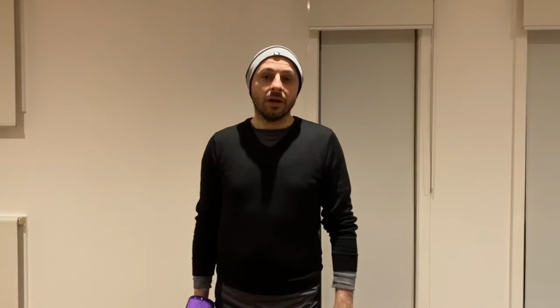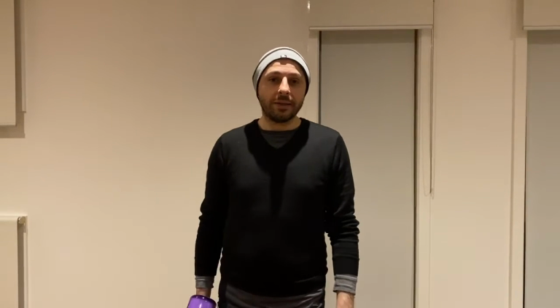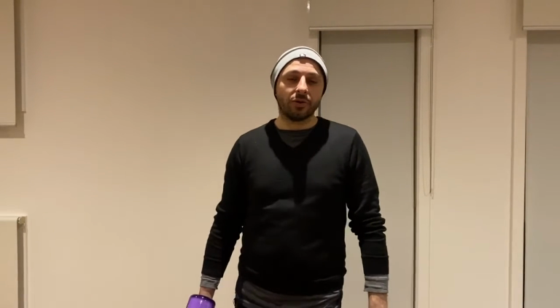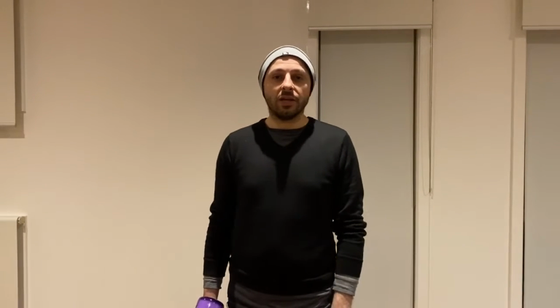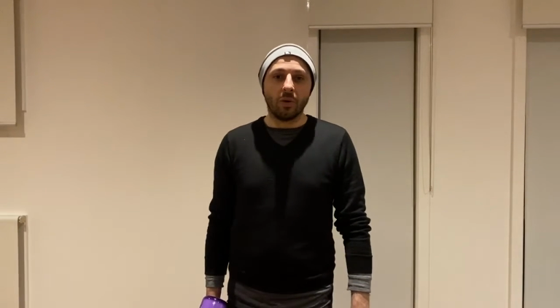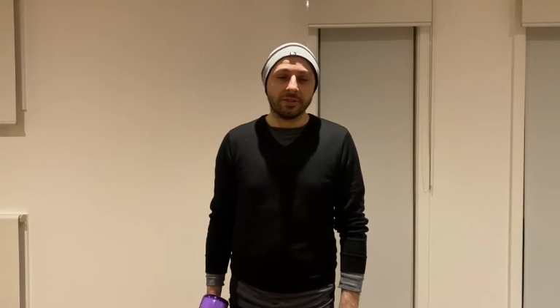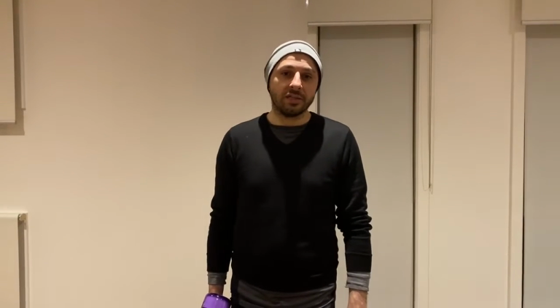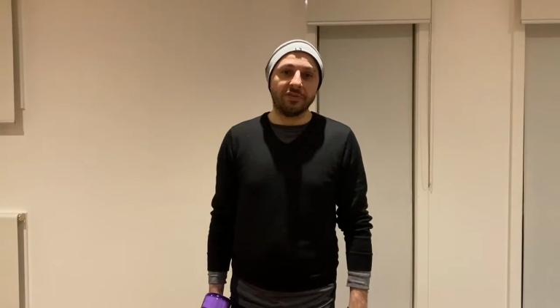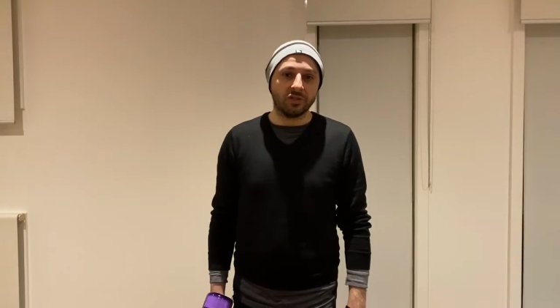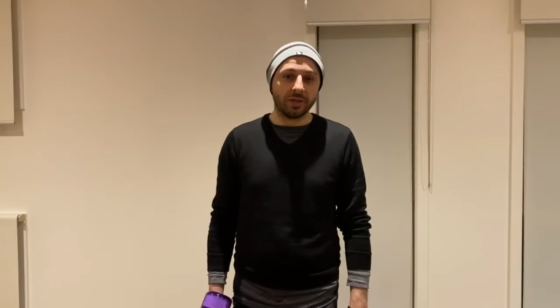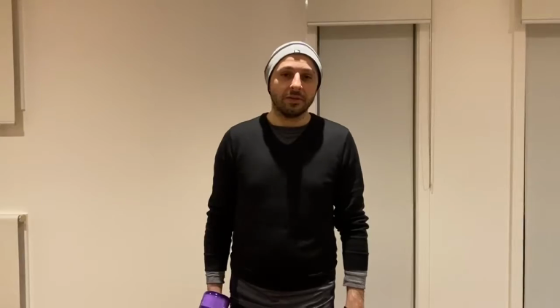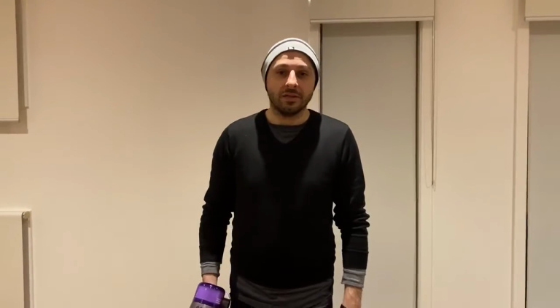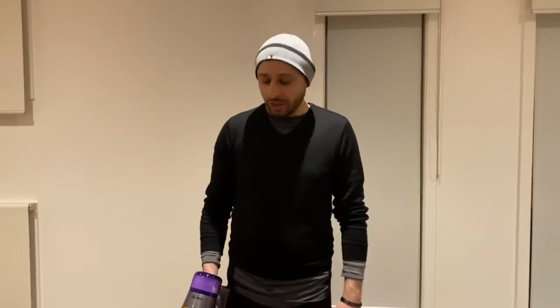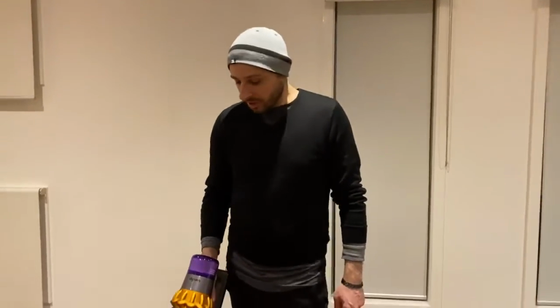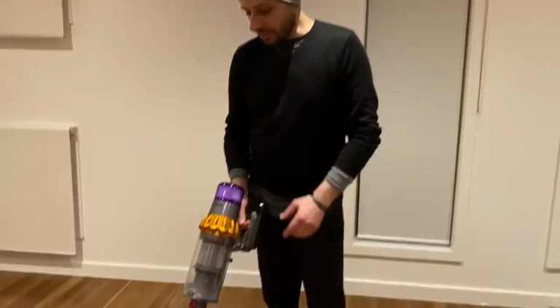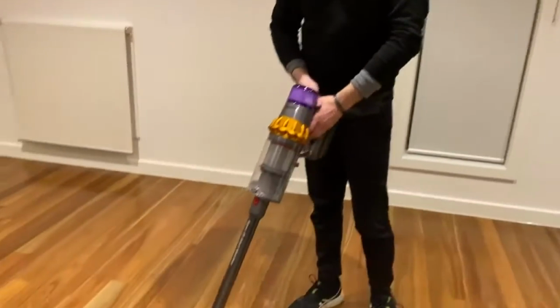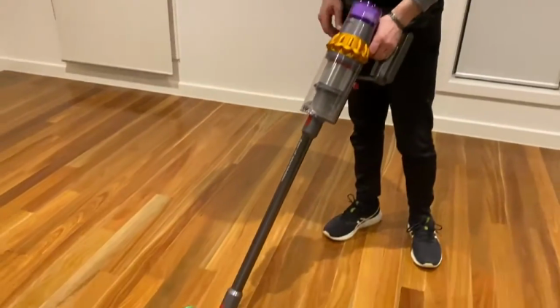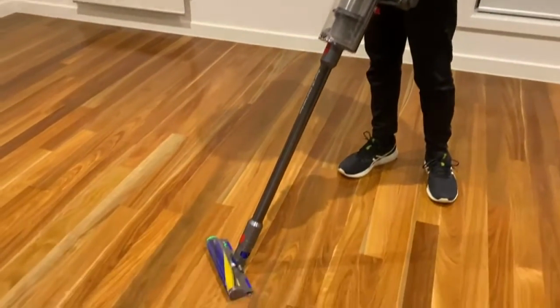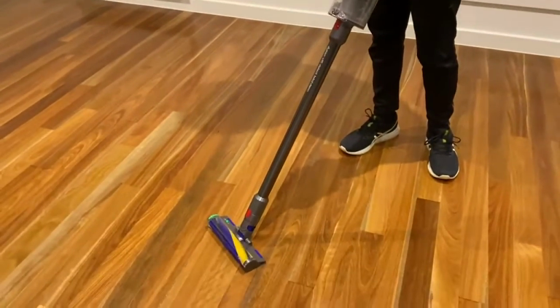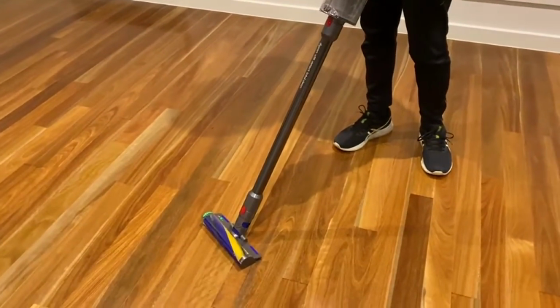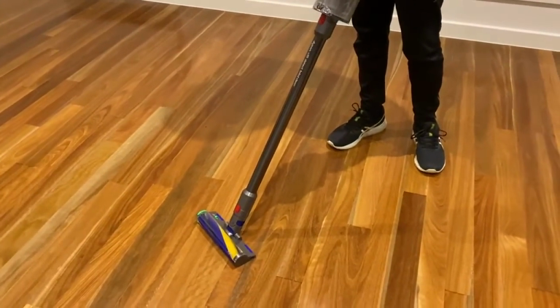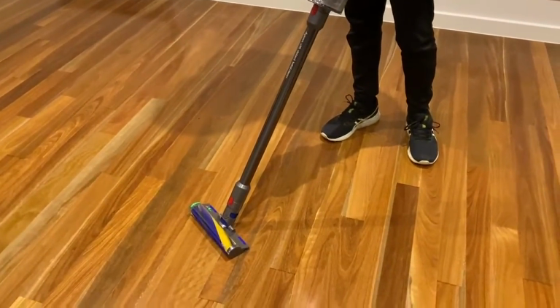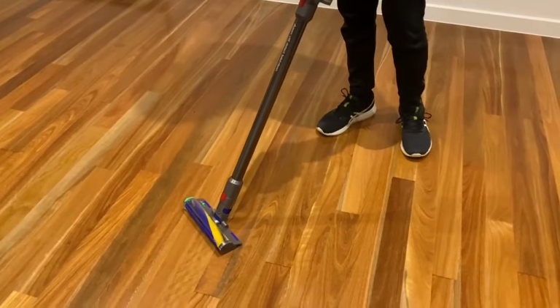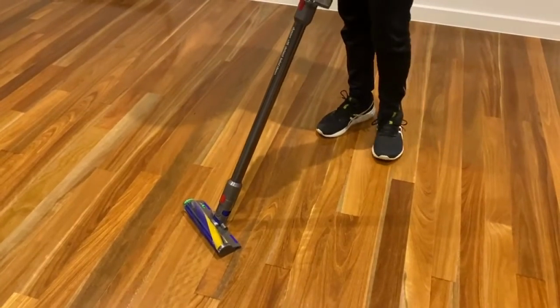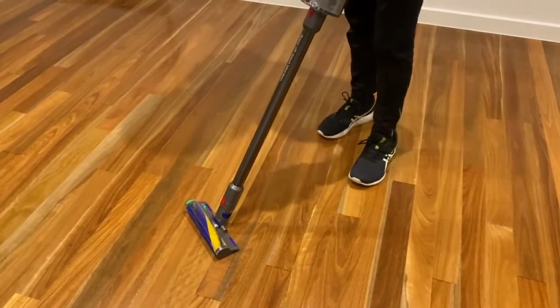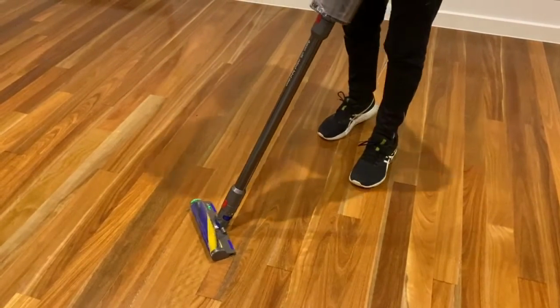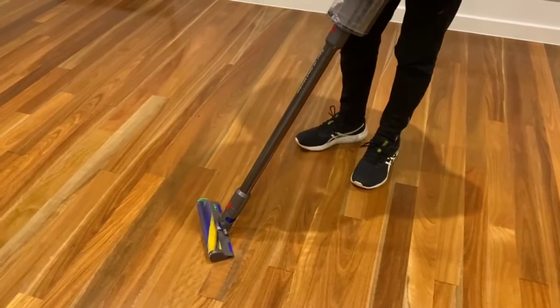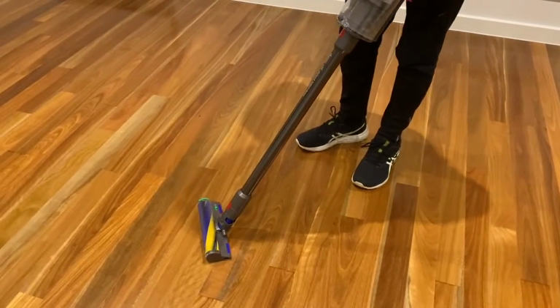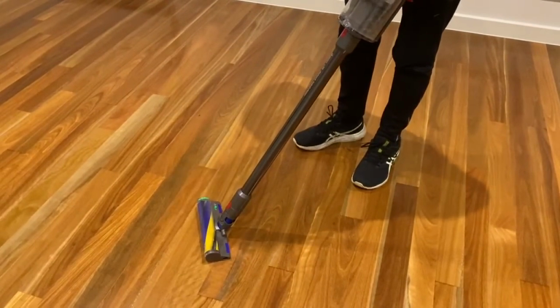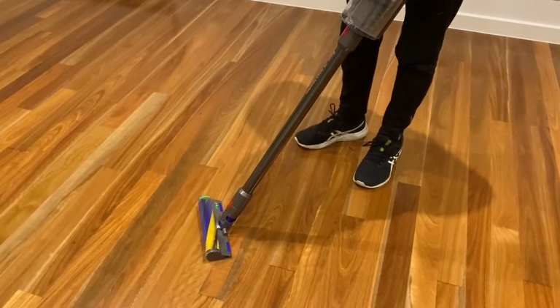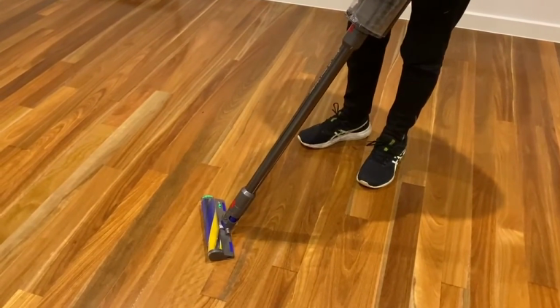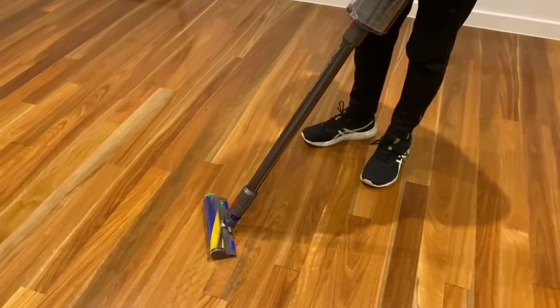Hi, my name is Joe, and recently I acquired the Dyson V15 Total Clean. What I love most about the product is the laser light, which allows you to pick up the dirt that you wouldn't normally see with the naked eye.